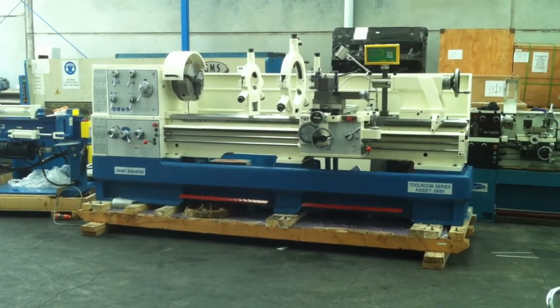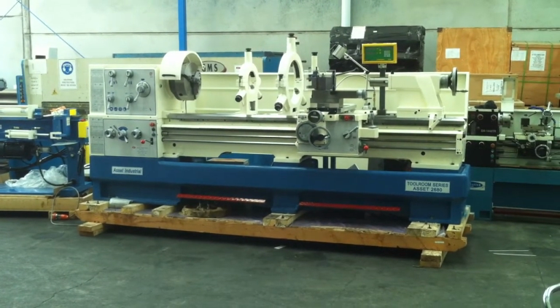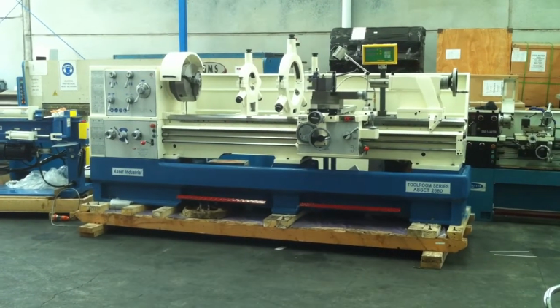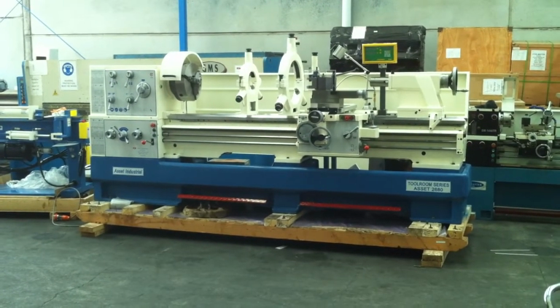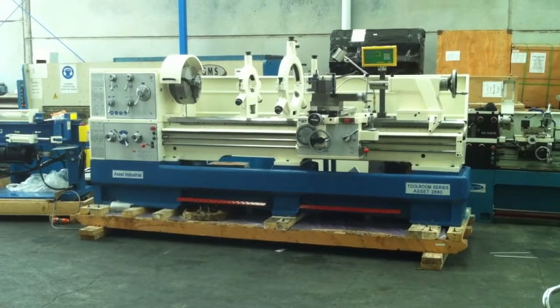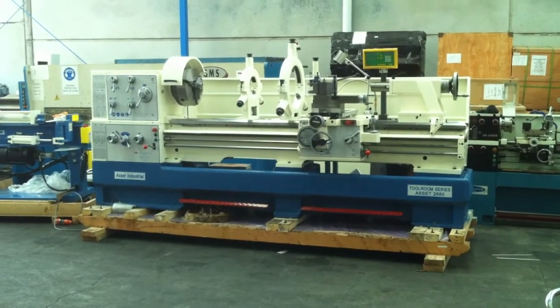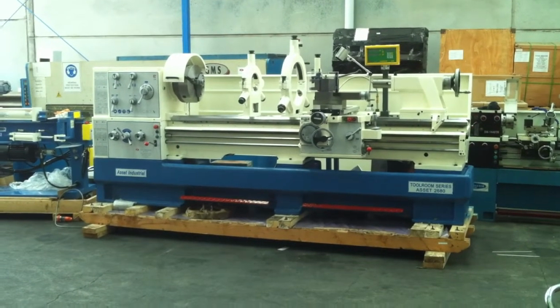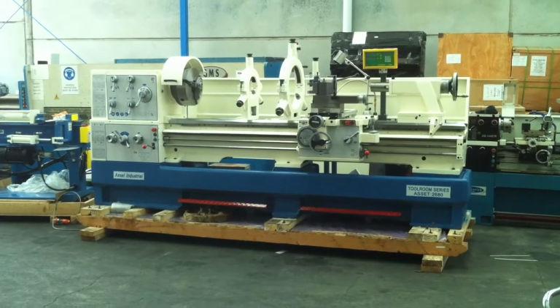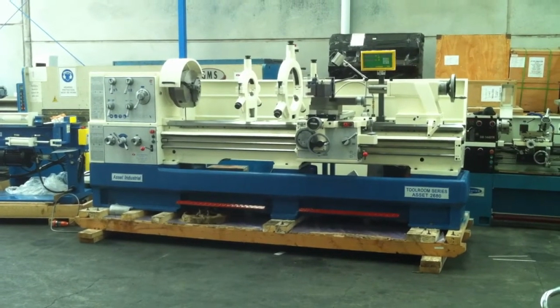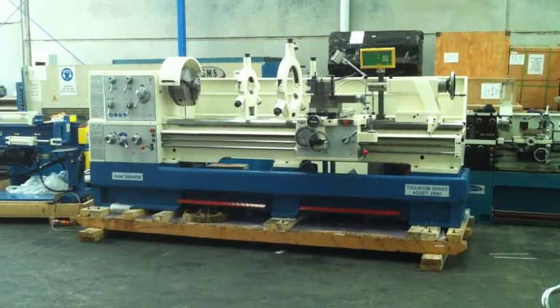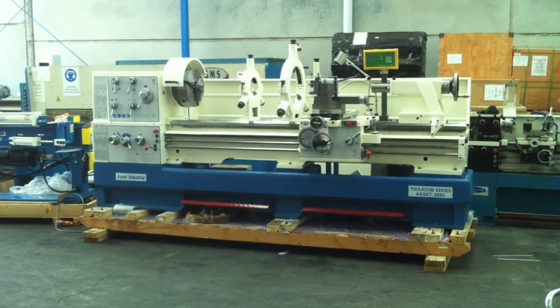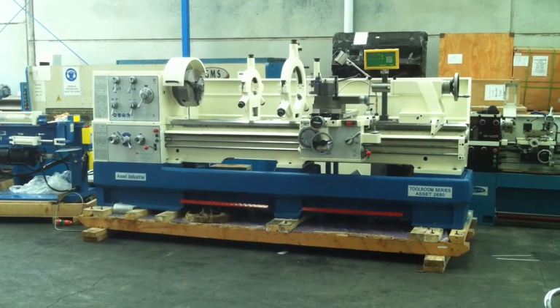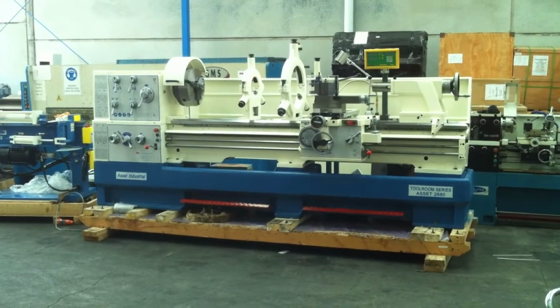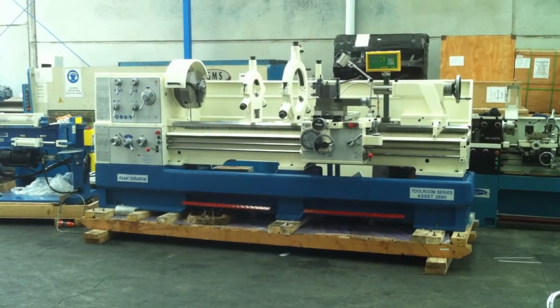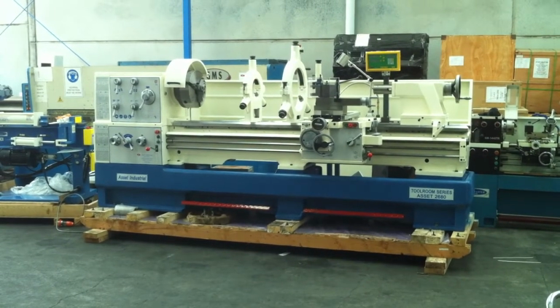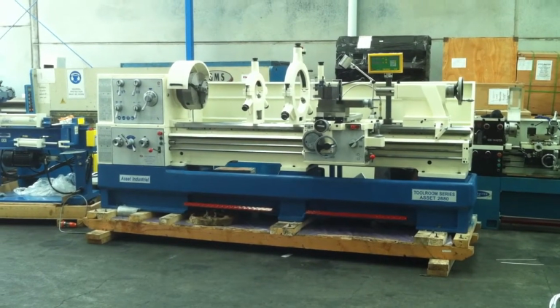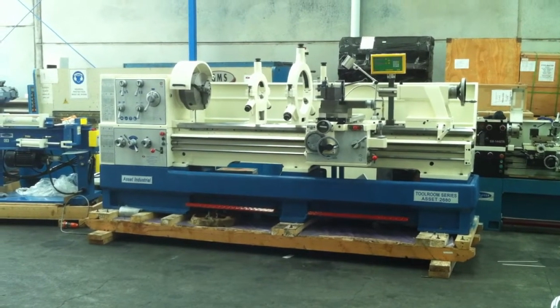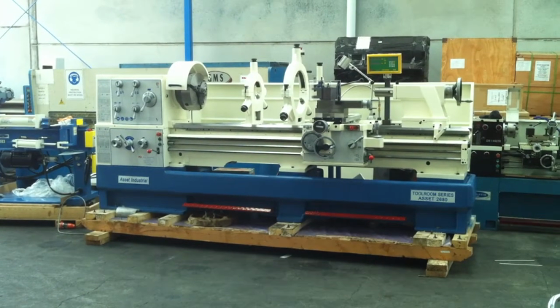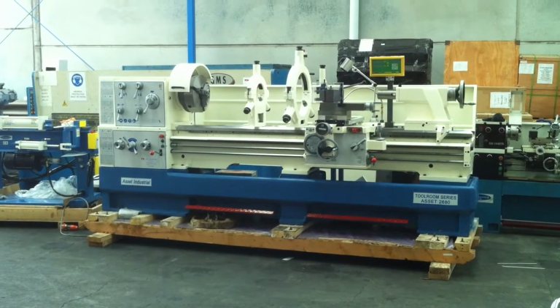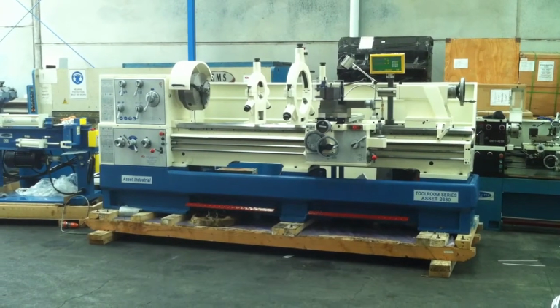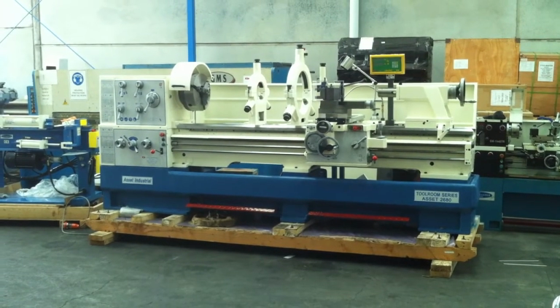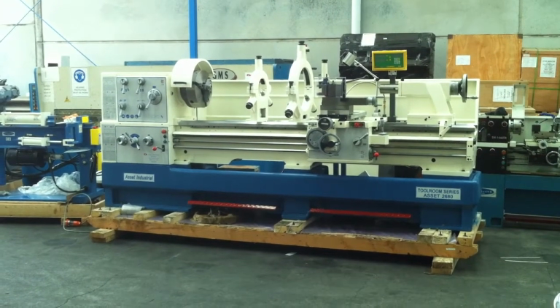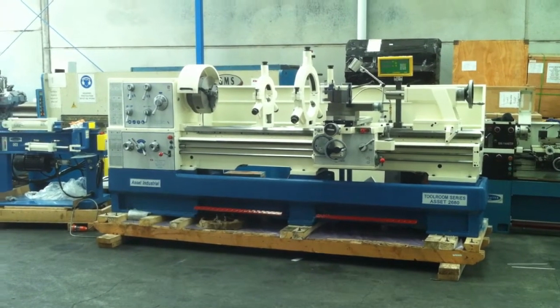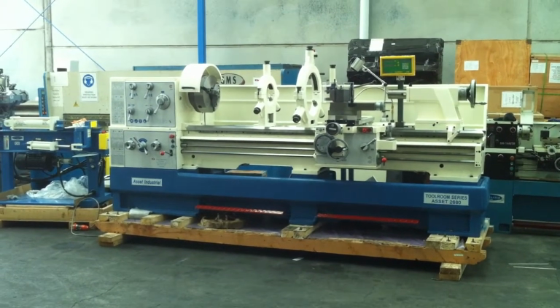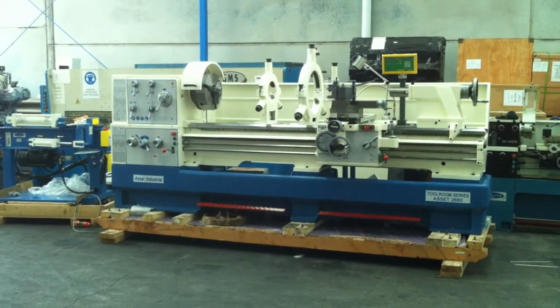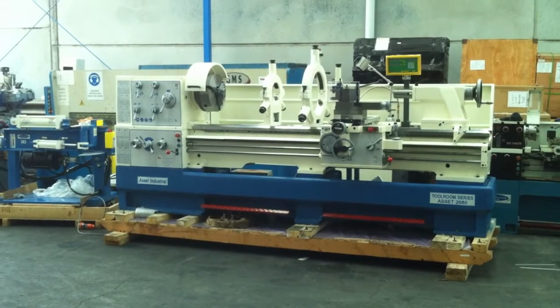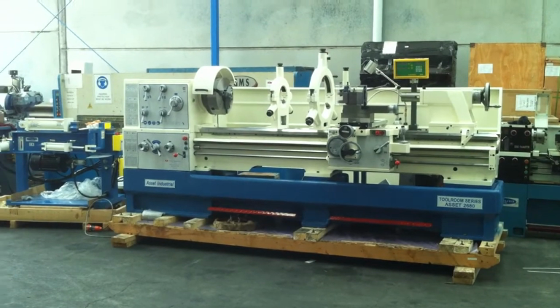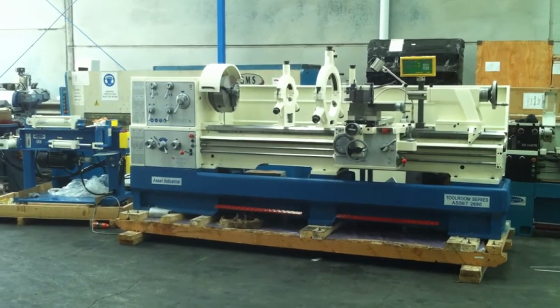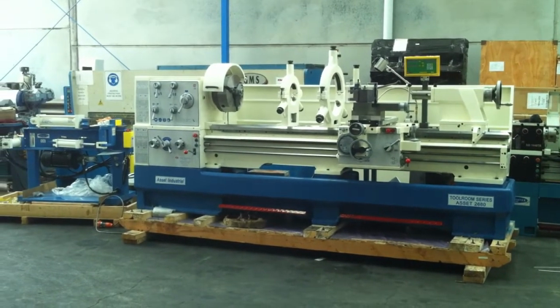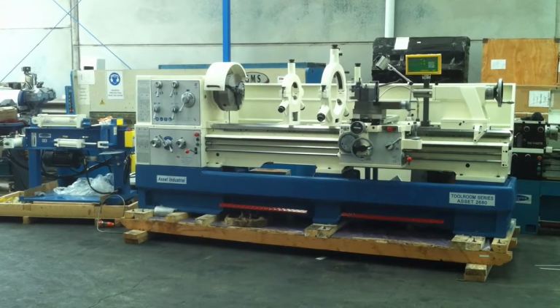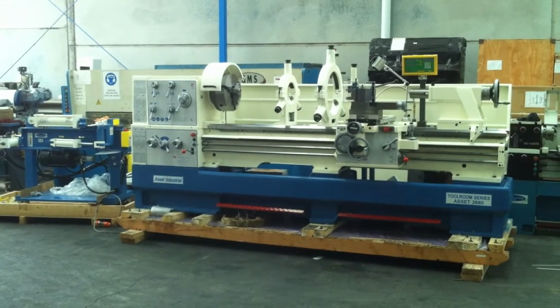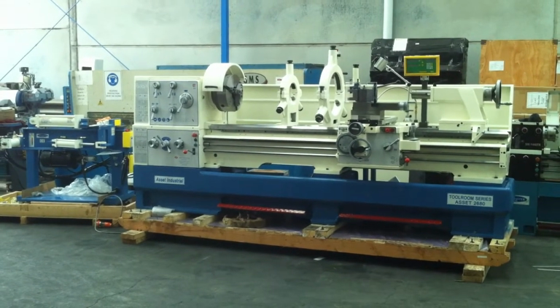As you can see, it comes standard with a heavy-duty 3 jaw chuck with reversible bolt-on jaws, a 4 jaw chuck and also a face plate.